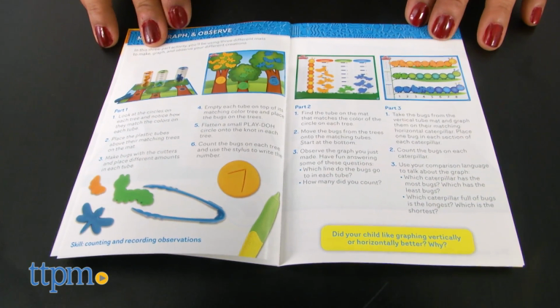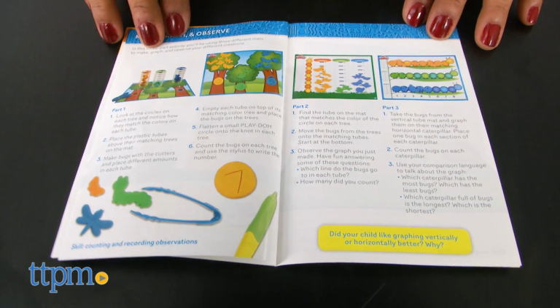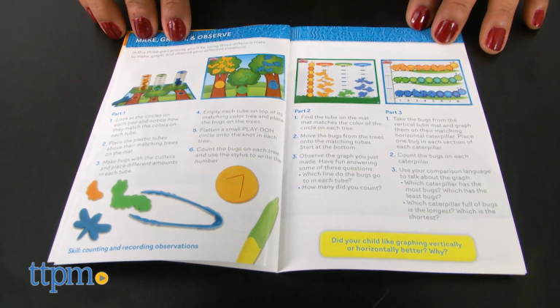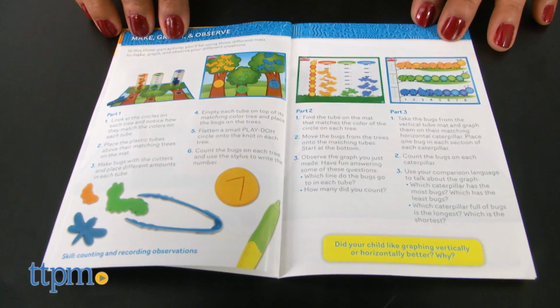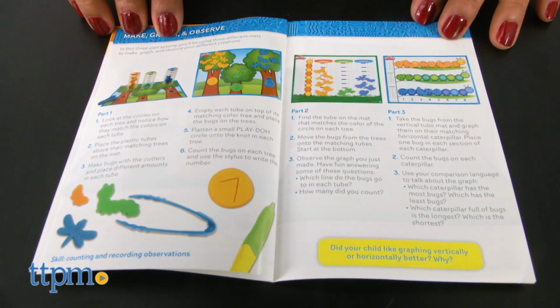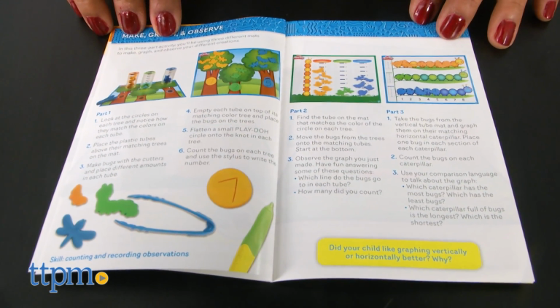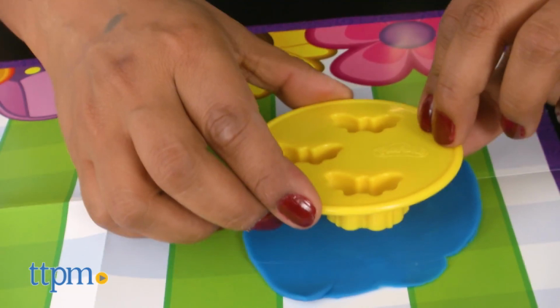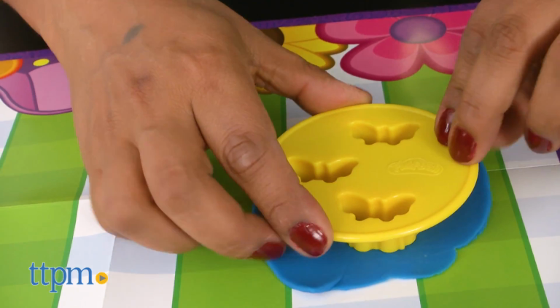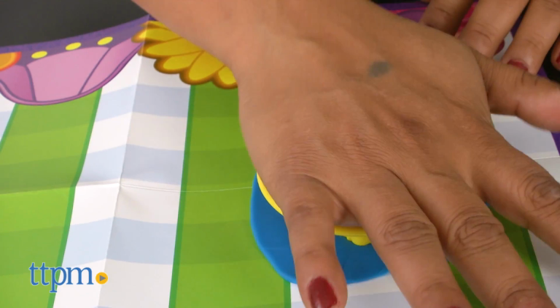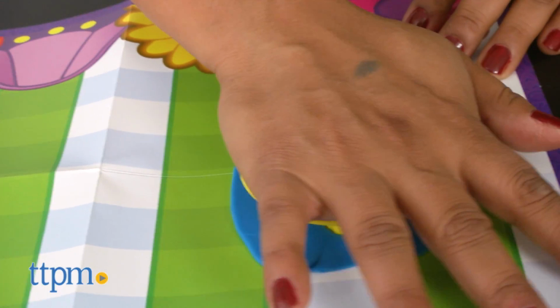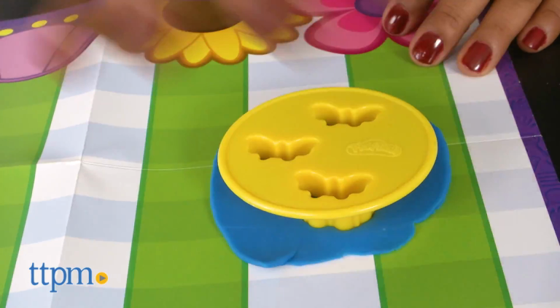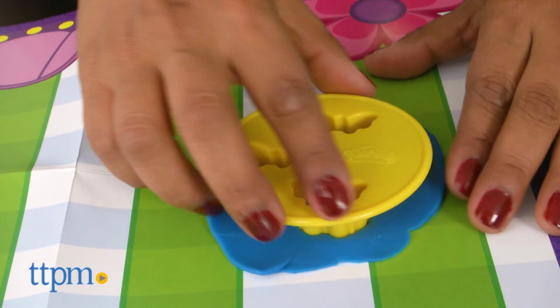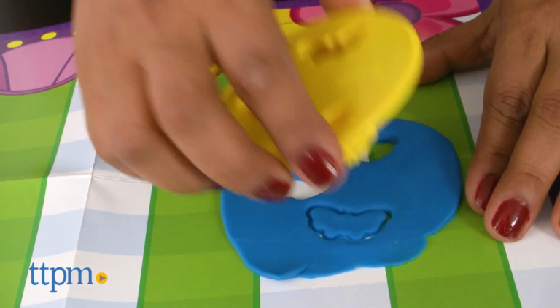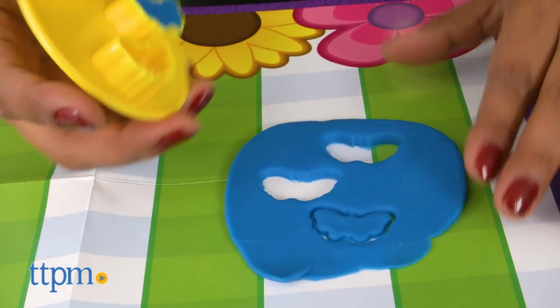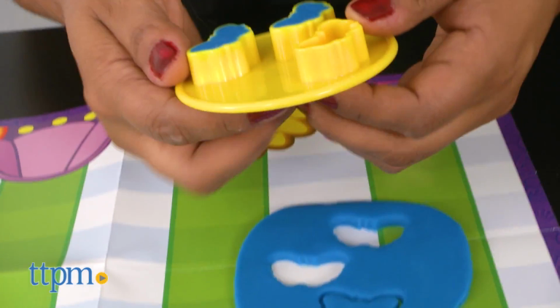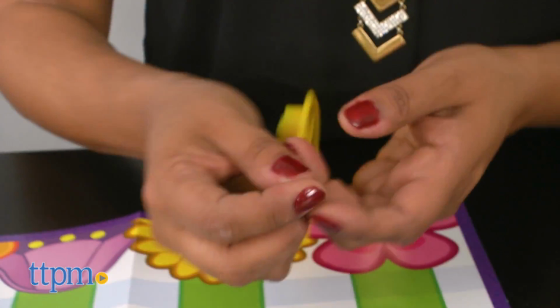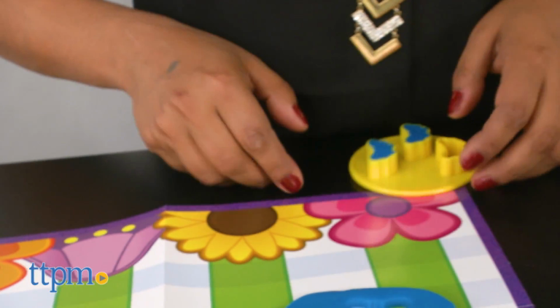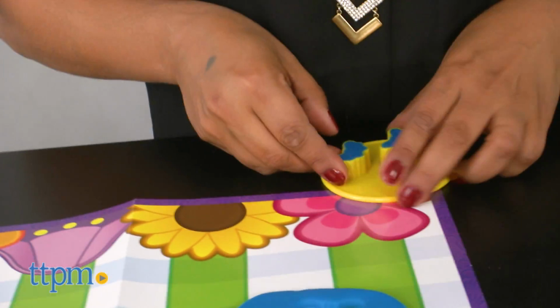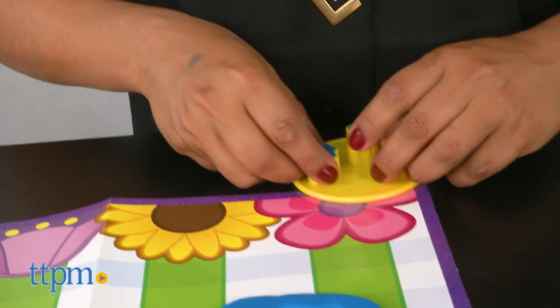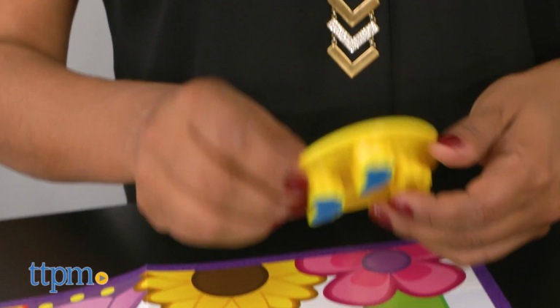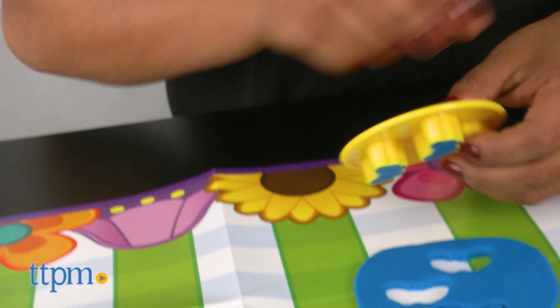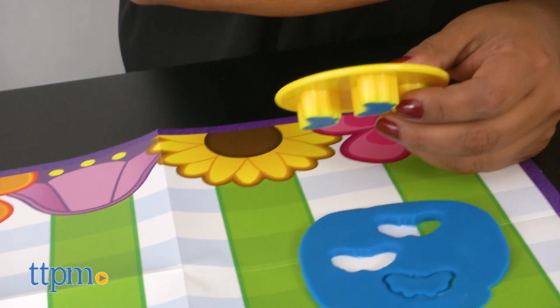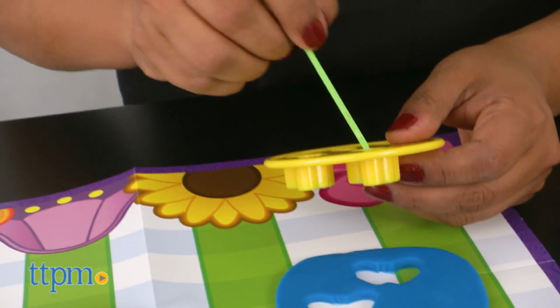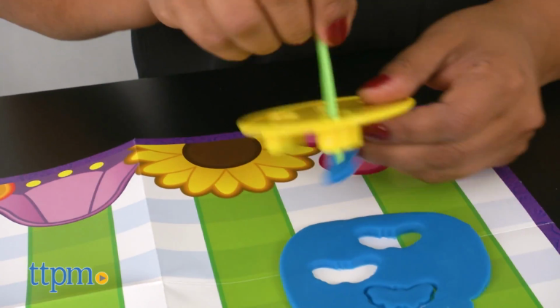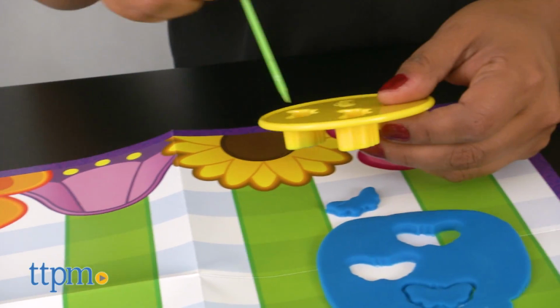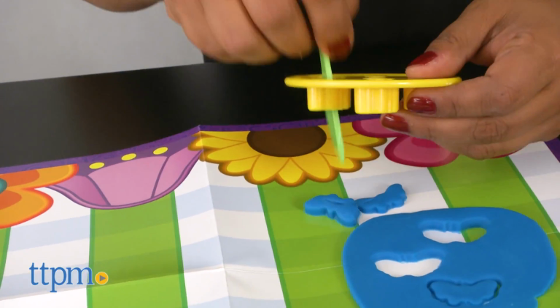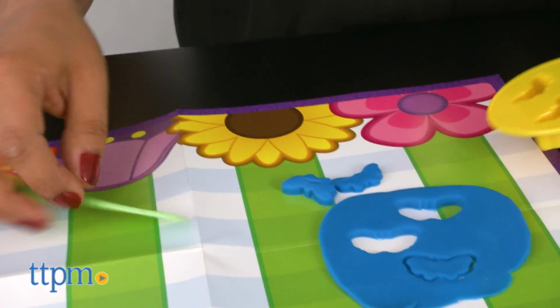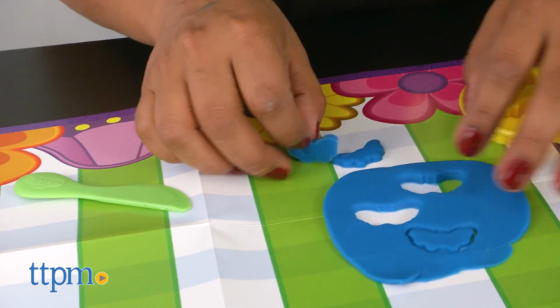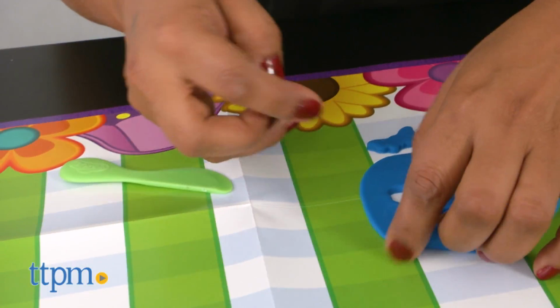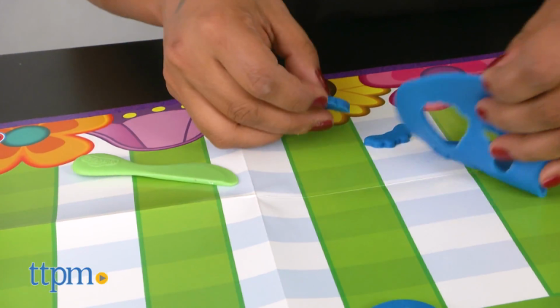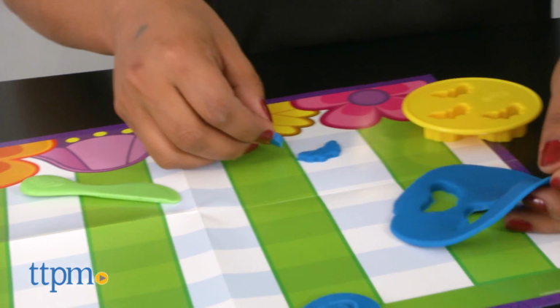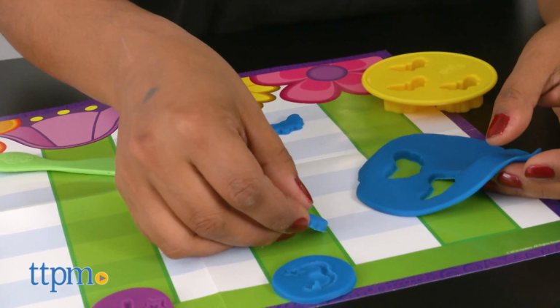The Play-Doh Shape and Learn Make and Measure Kit is a creative play set for kids that encourages hands-on play, helps reinforce motor skills, engages kids in early science learning and concepts, in graphs and measuring, and is a new way to introduce learning to young kids.